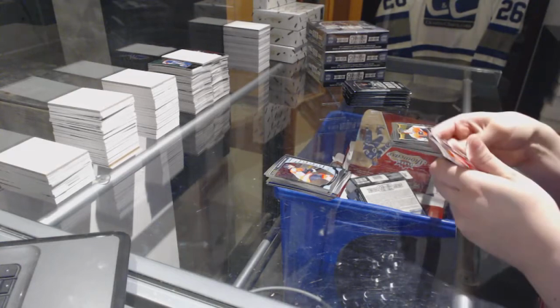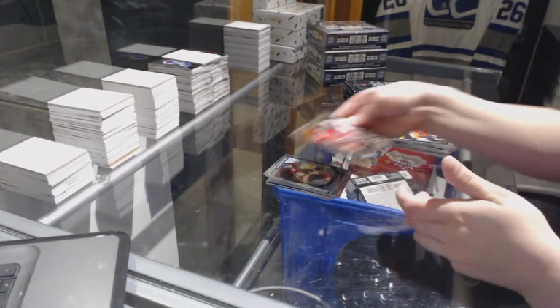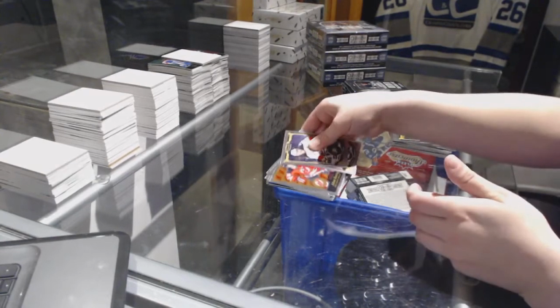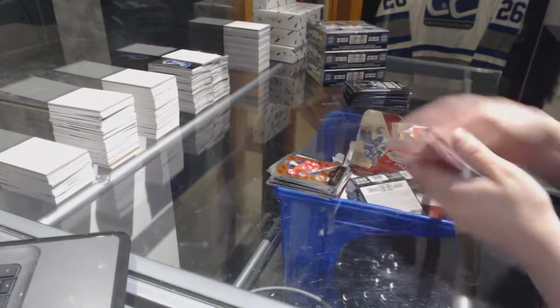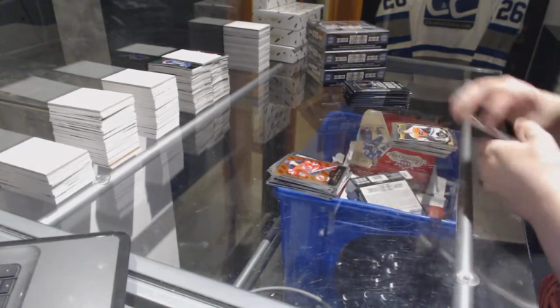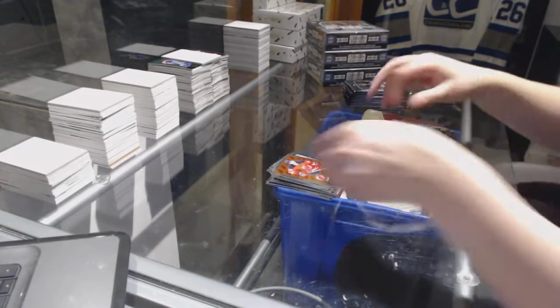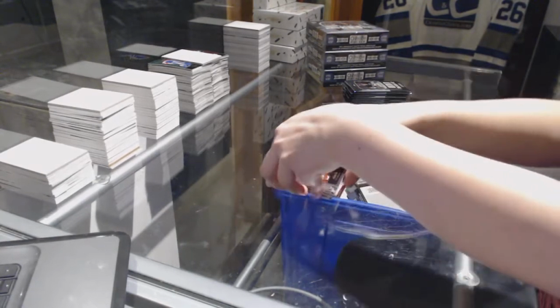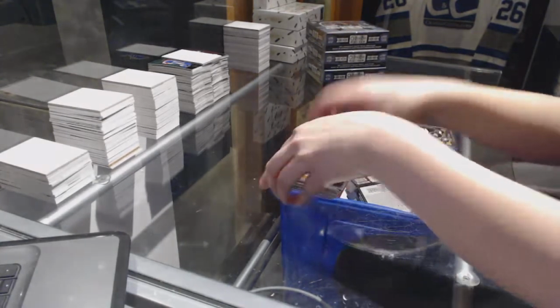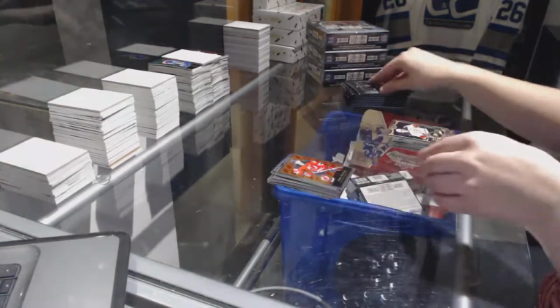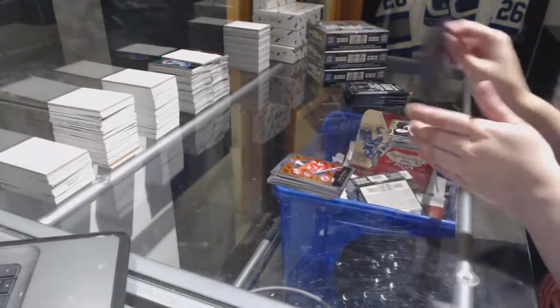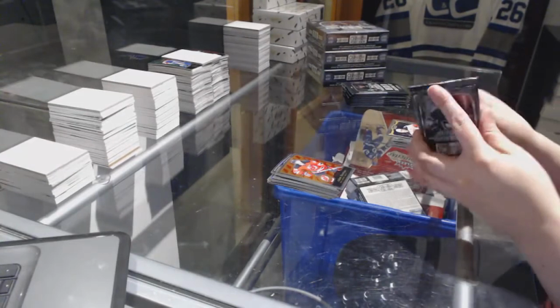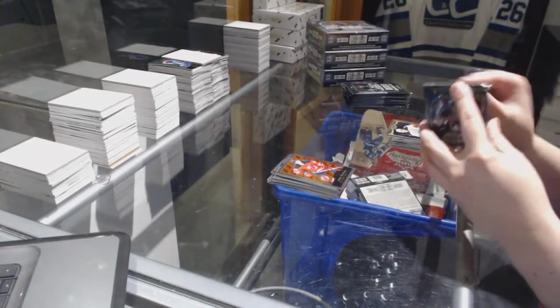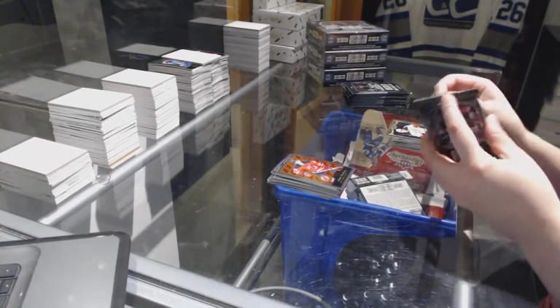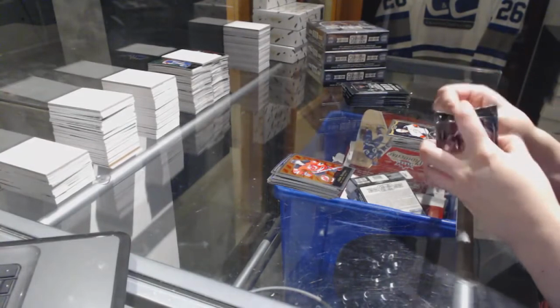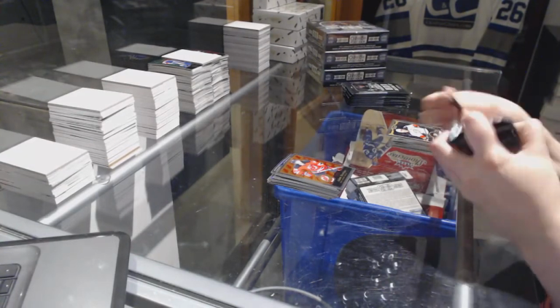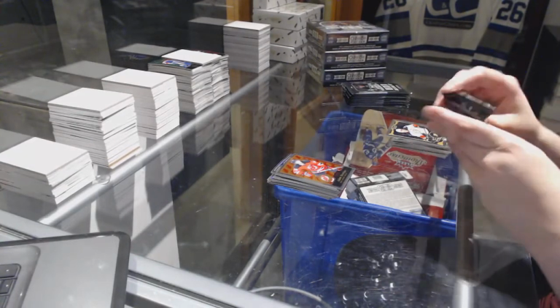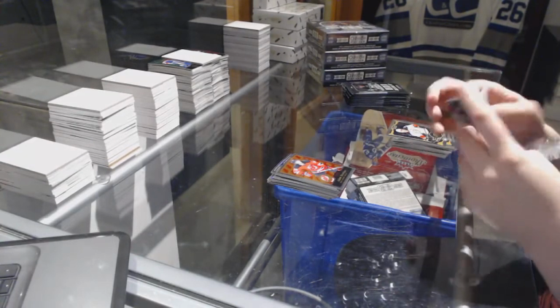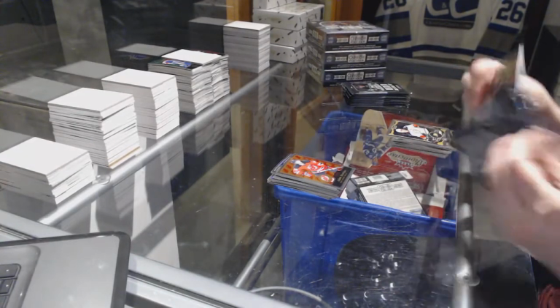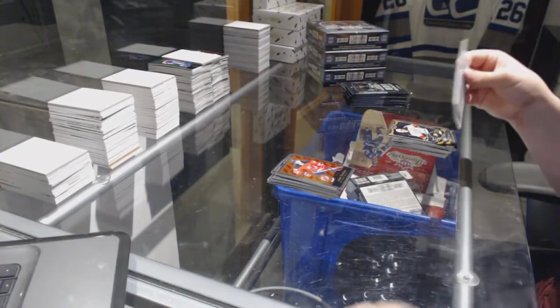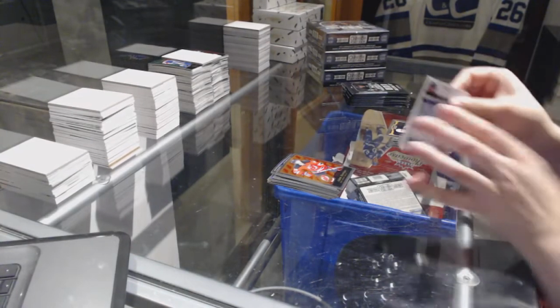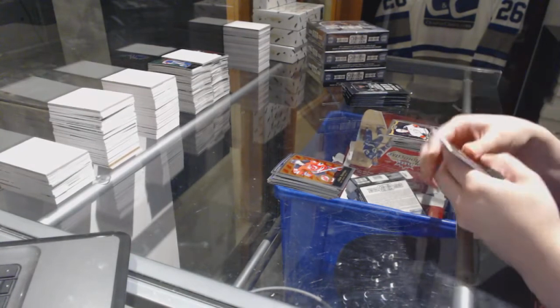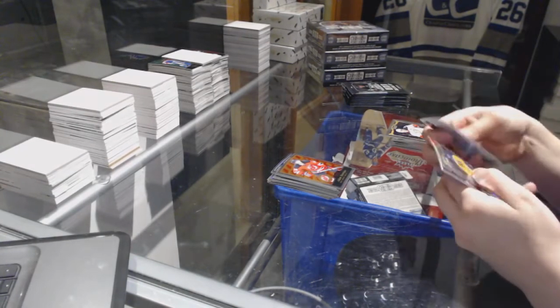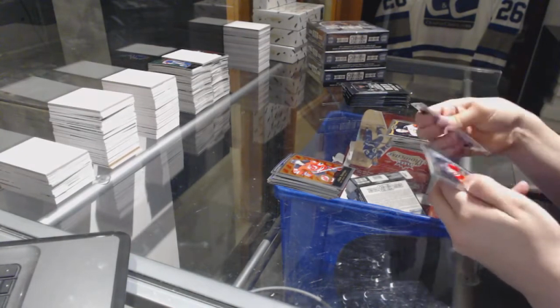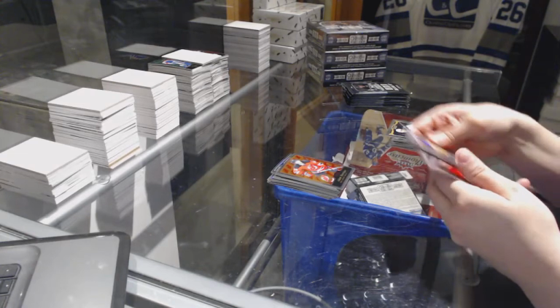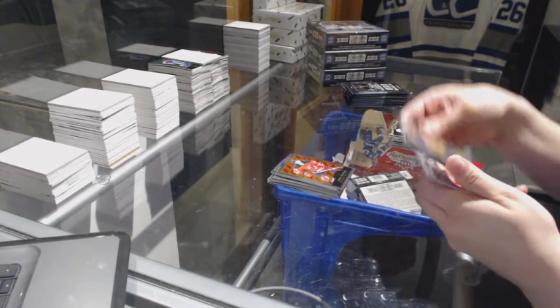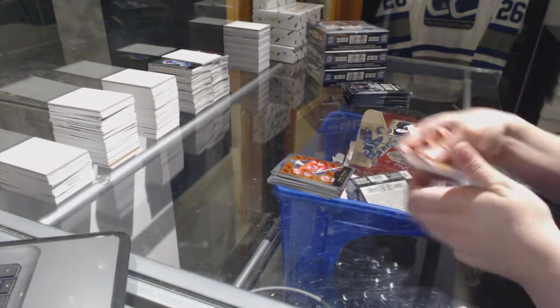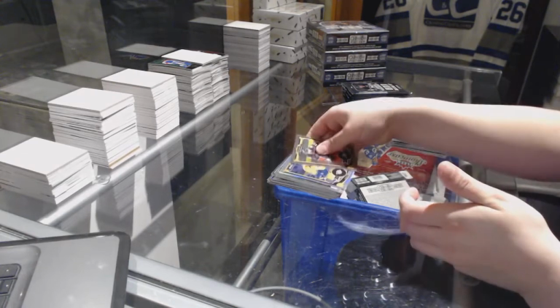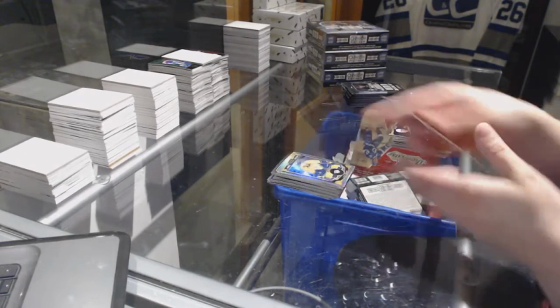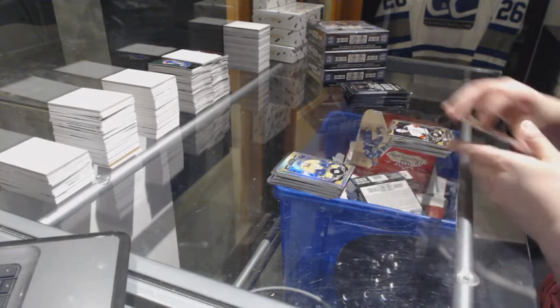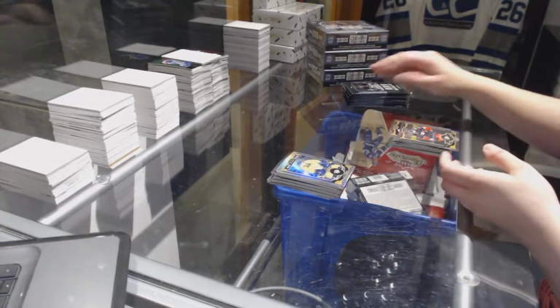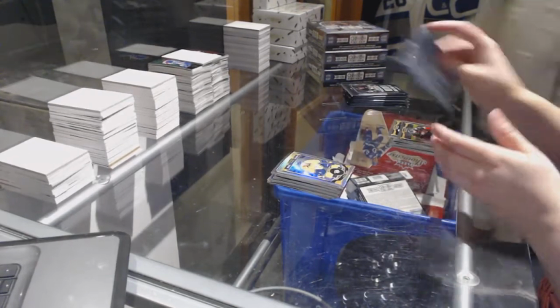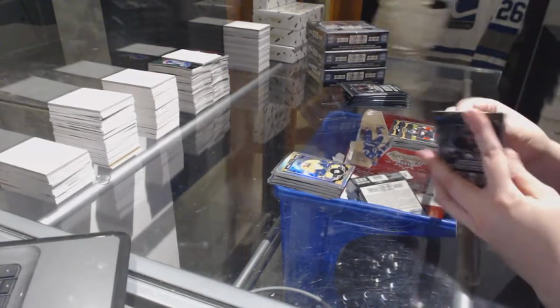Retro Rookie of Adam Henrique and a Robbie Fabry Rookie. Rainbow of Shea Weber, a Panarin Rookie, and a Bennett Rookie in that pack.